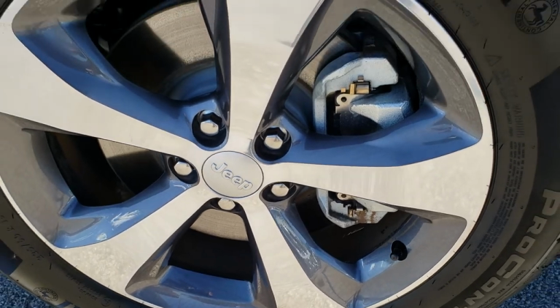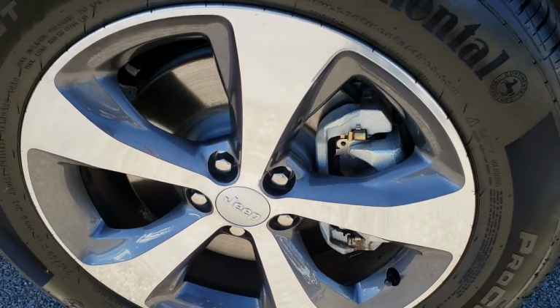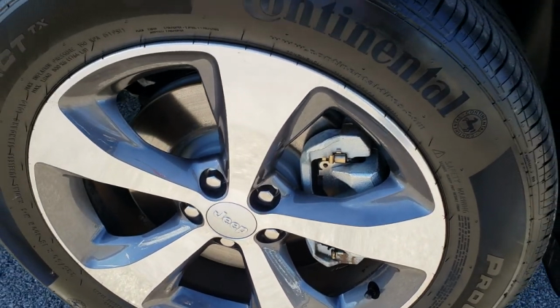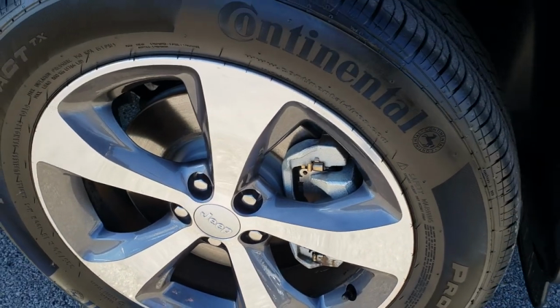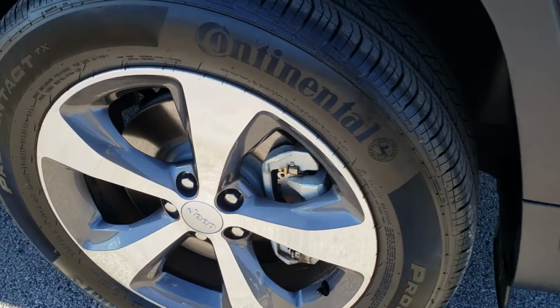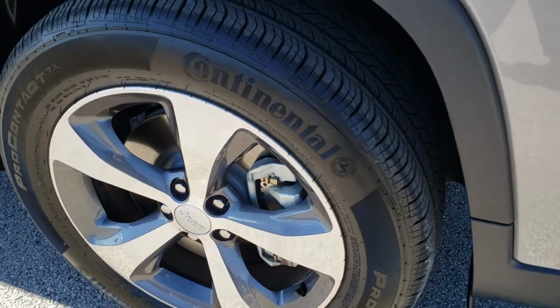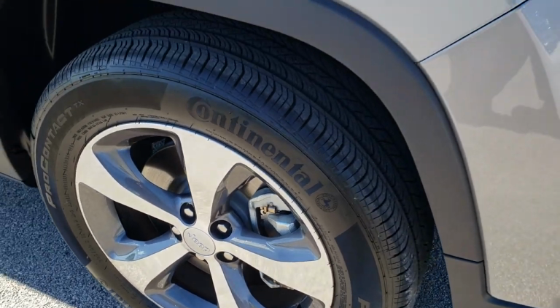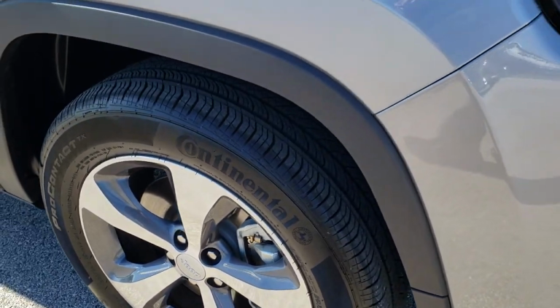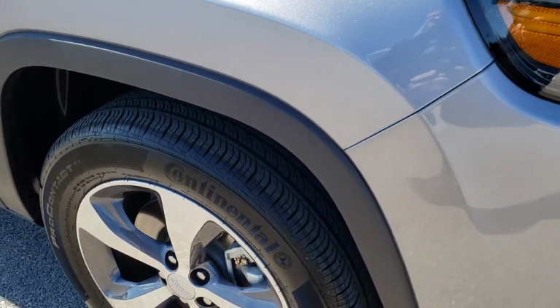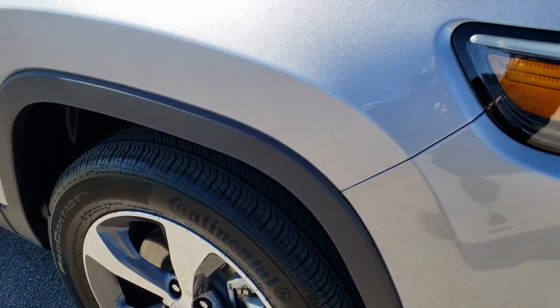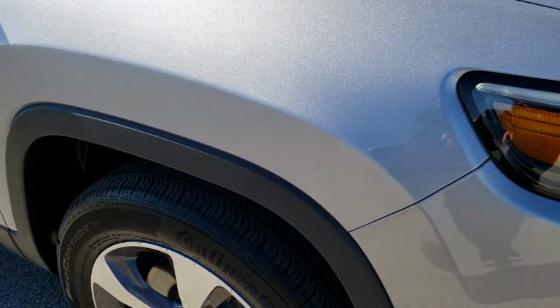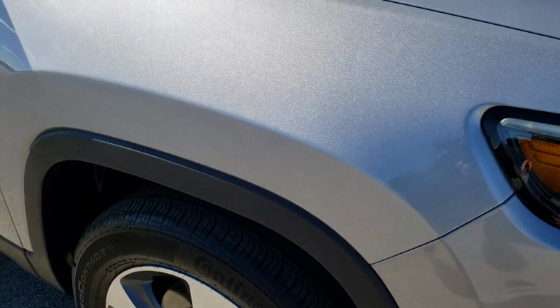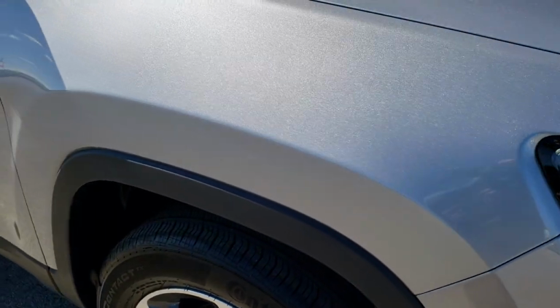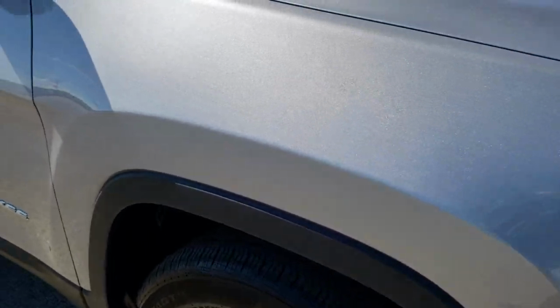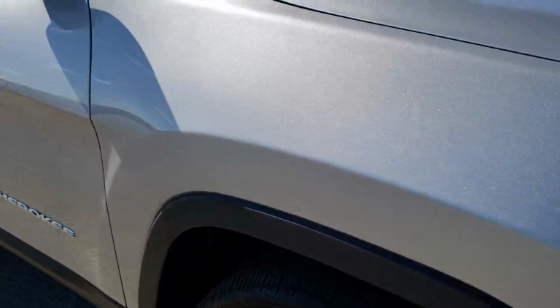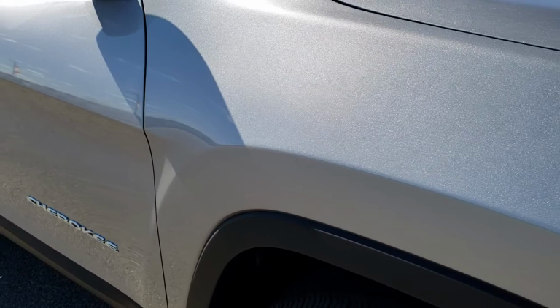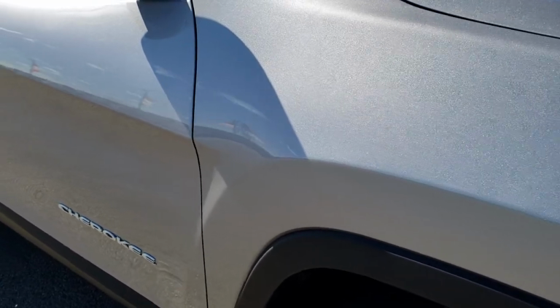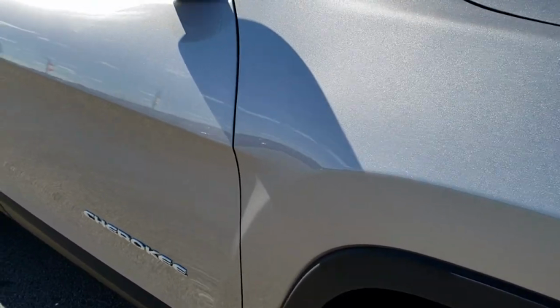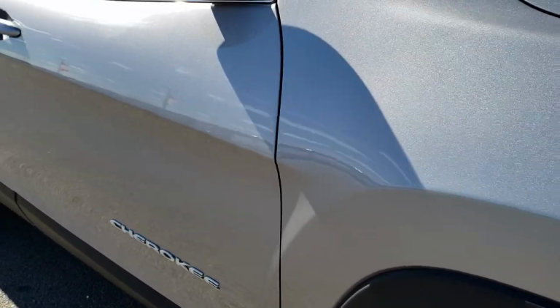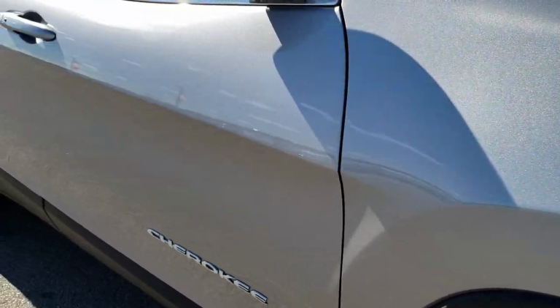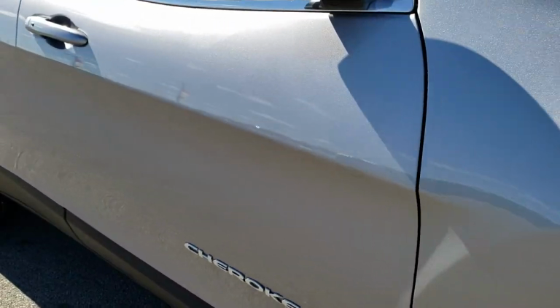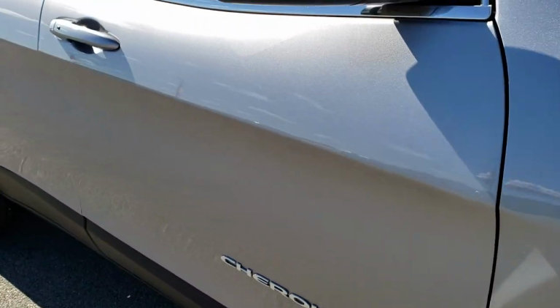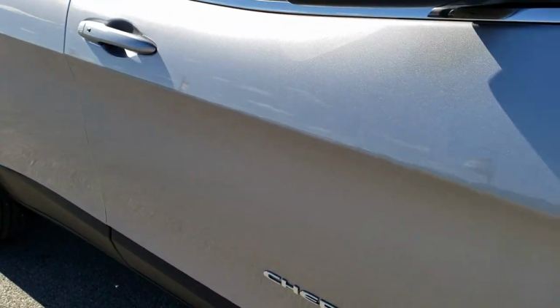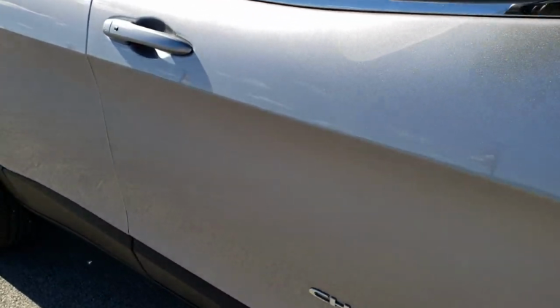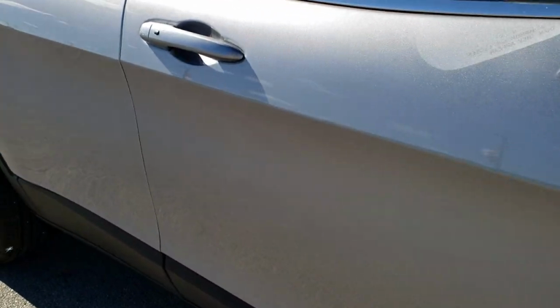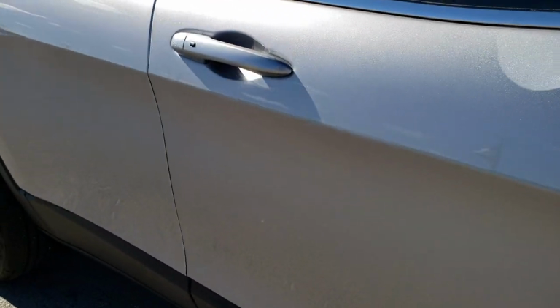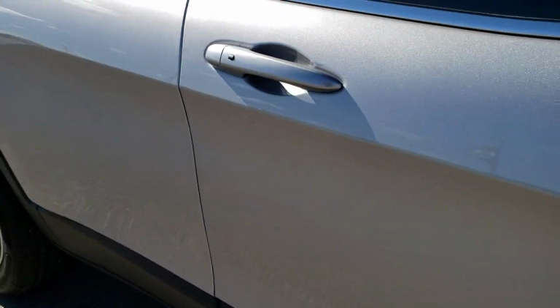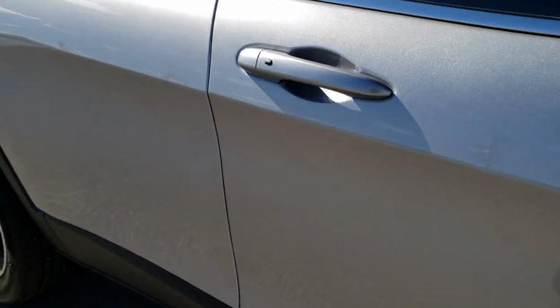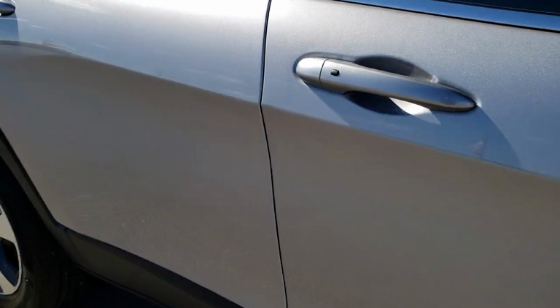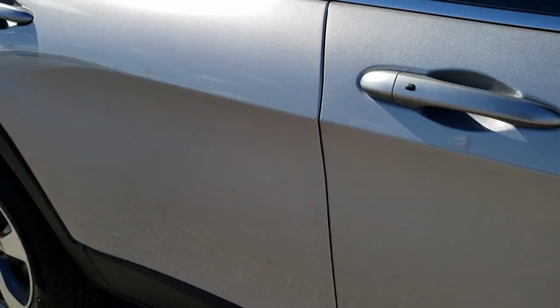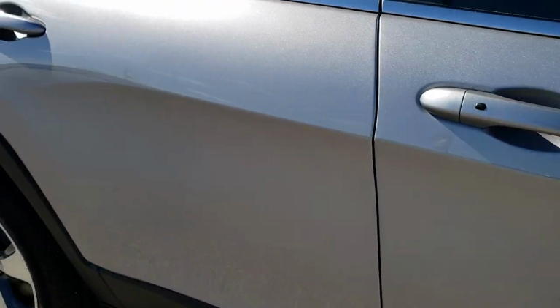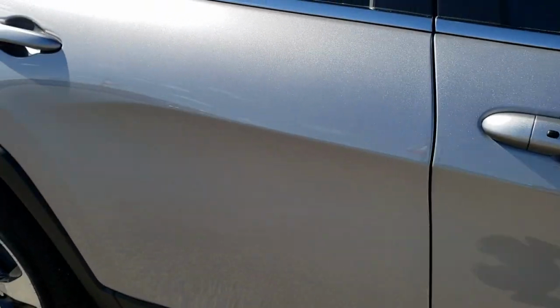No scuffs or scrapes on that passenger side rim. And as you go down this side of the vehicle, just notice how clean the body is, how reflective and mirror-like that paint is.